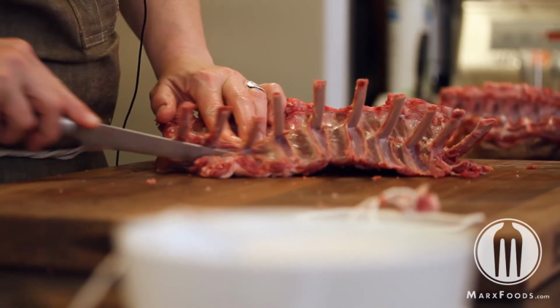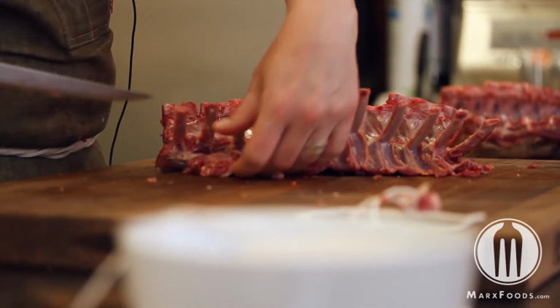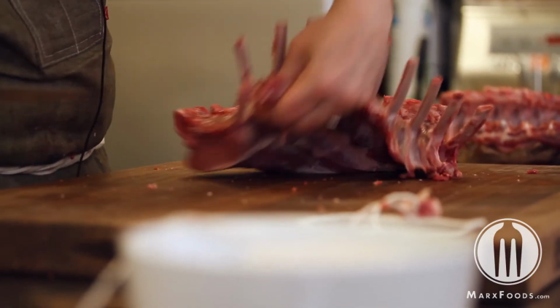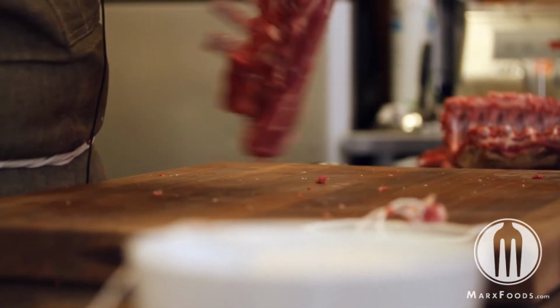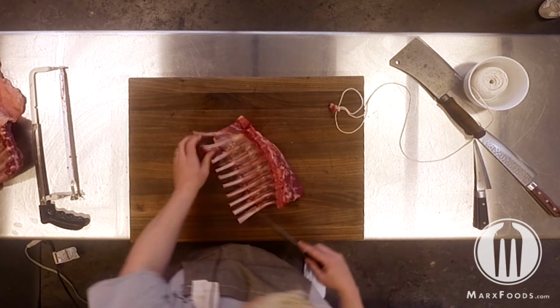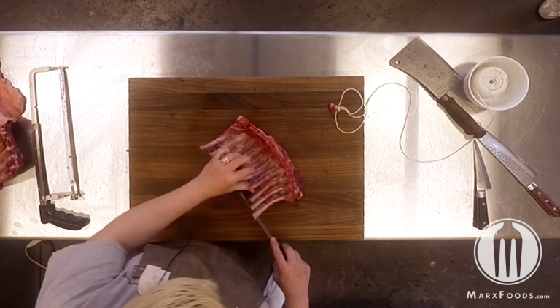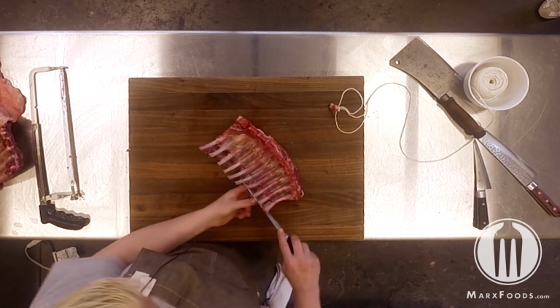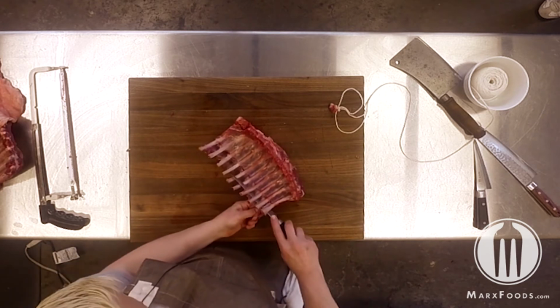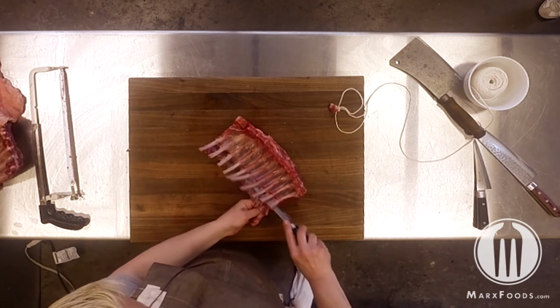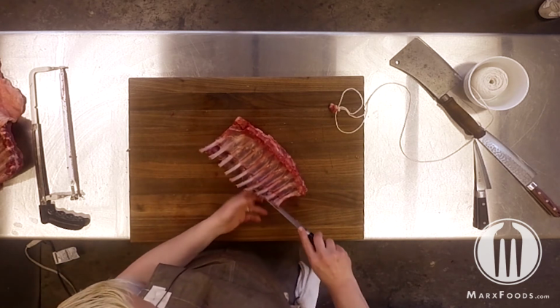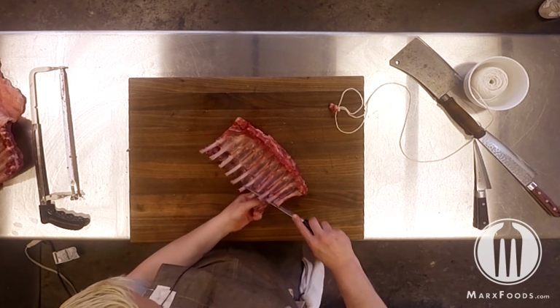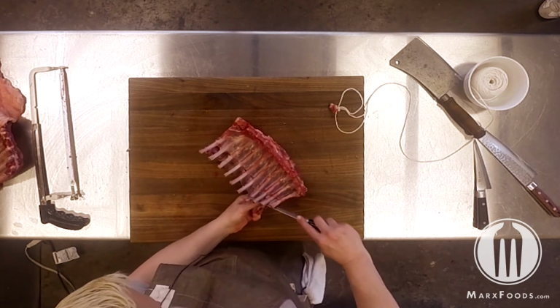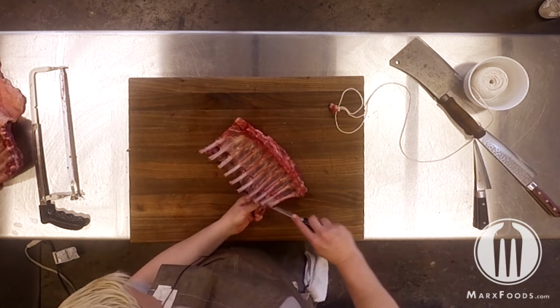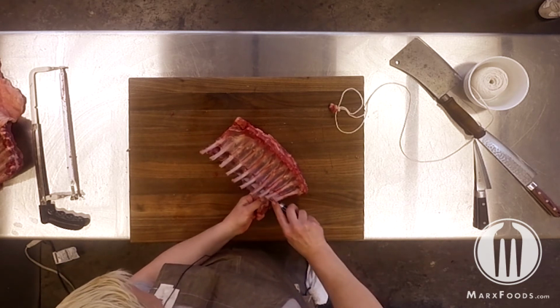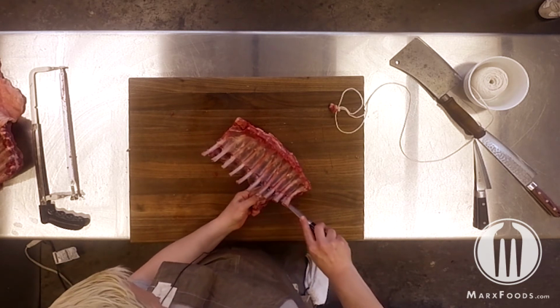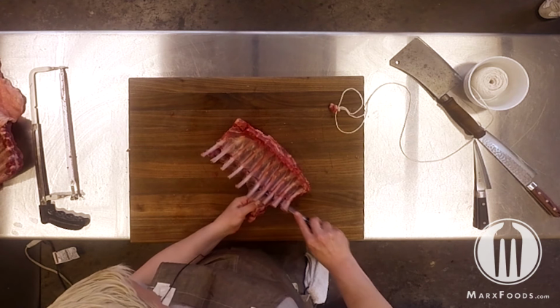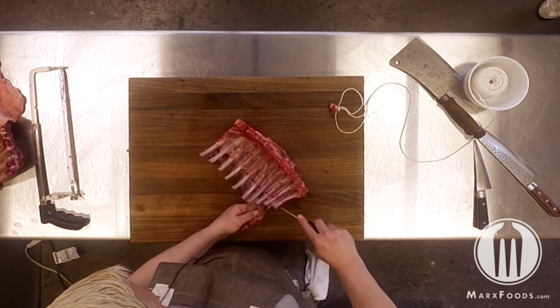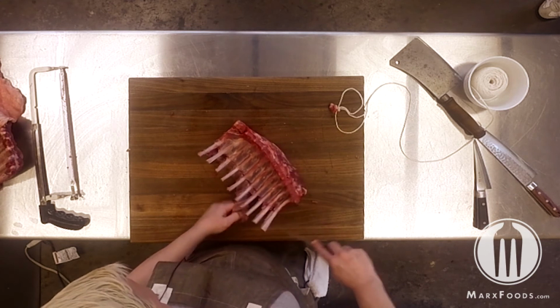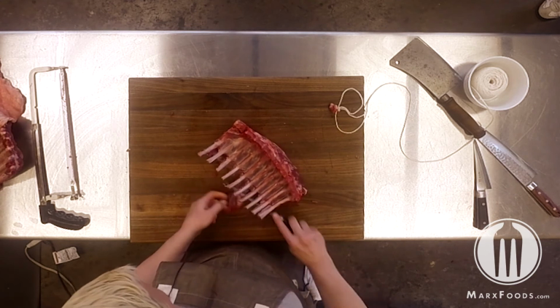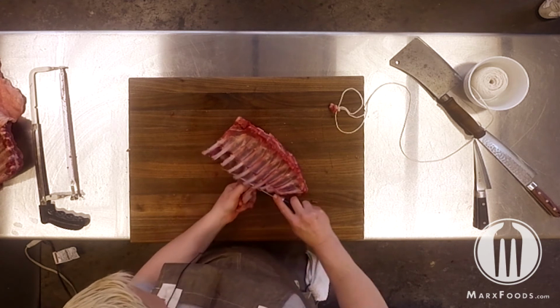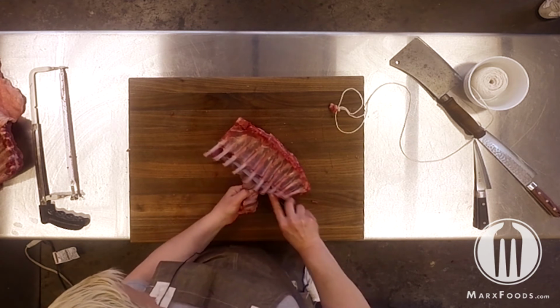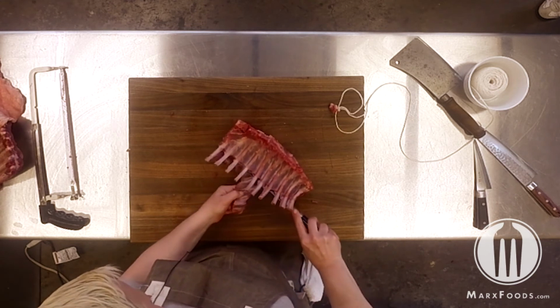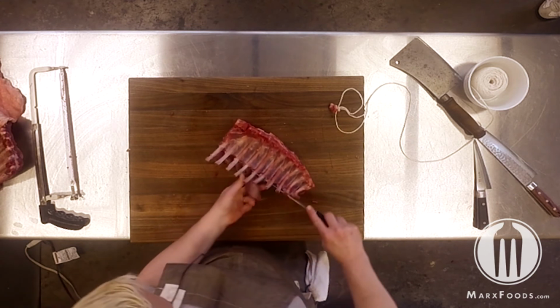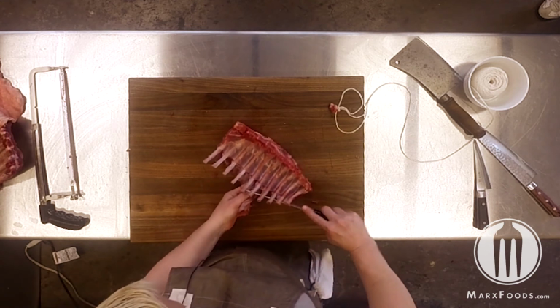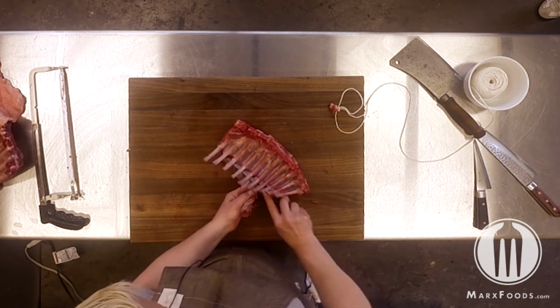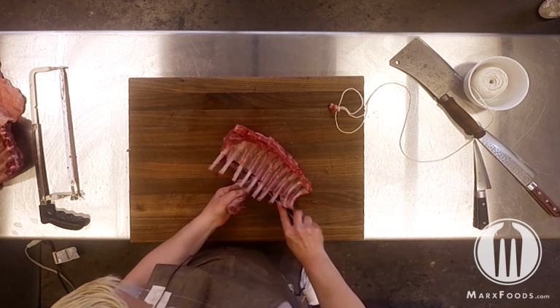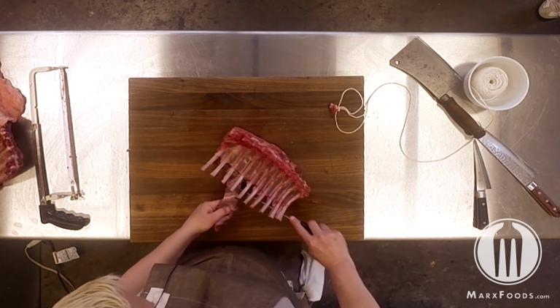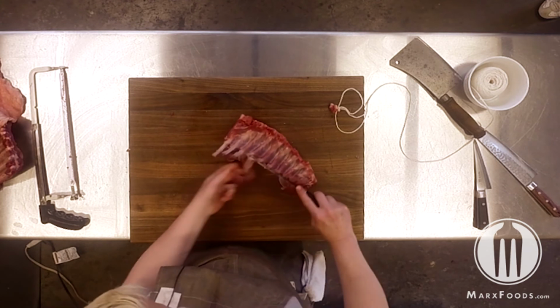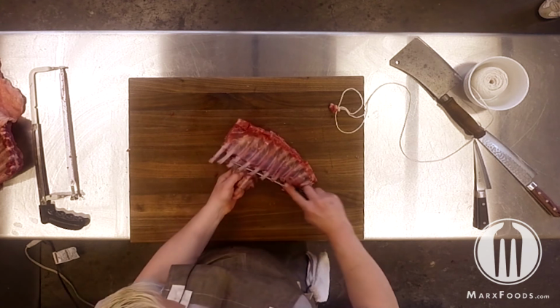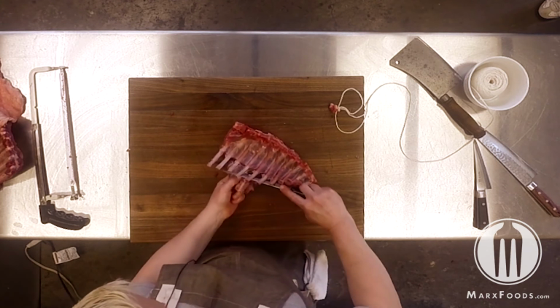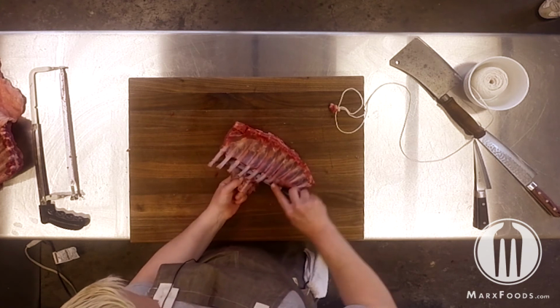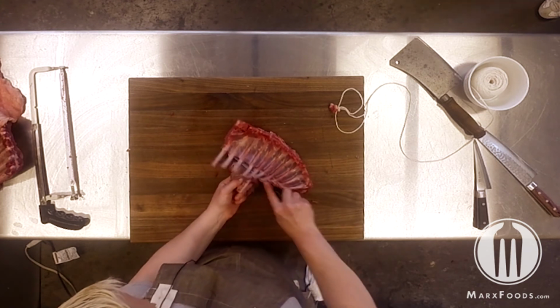To cut the flap off, you can very easily just lift up the rack like you're stepping on a garden rake, and then cut from behind and cut that flap meat off that has the membrane holding it all together.